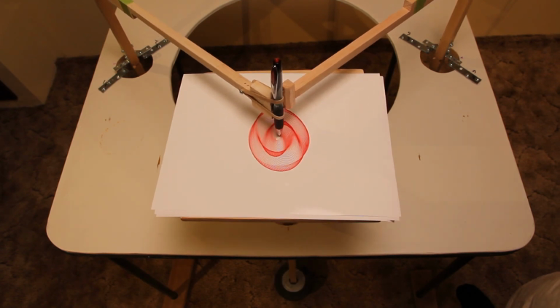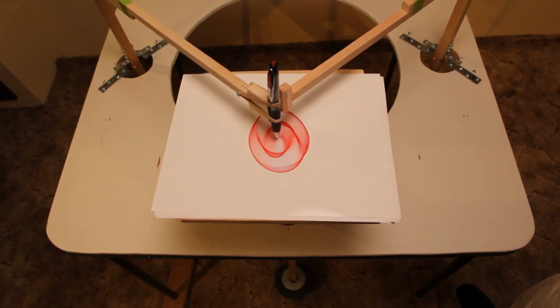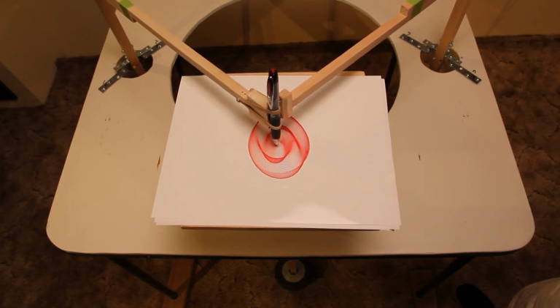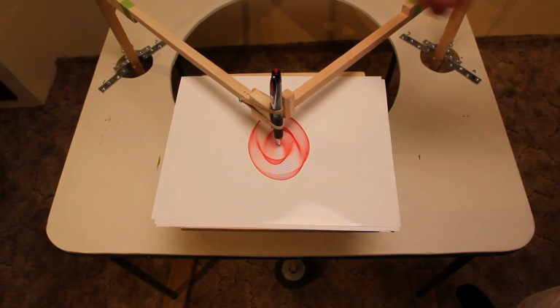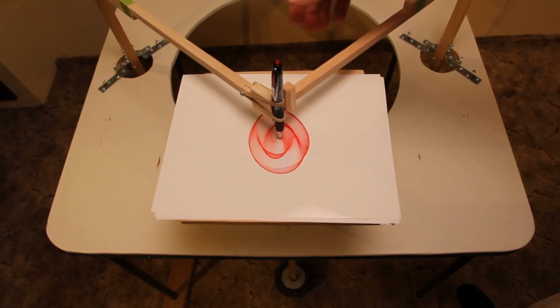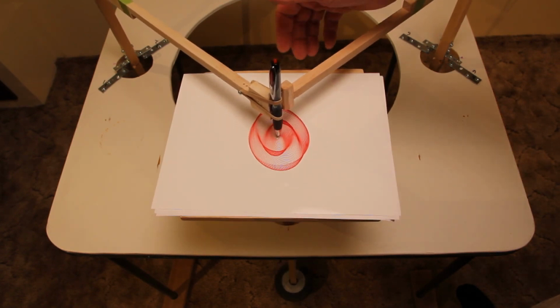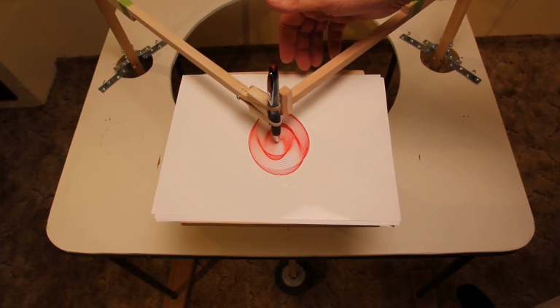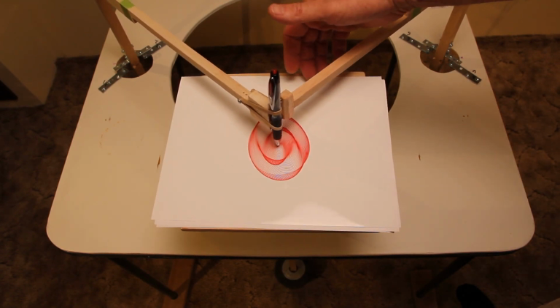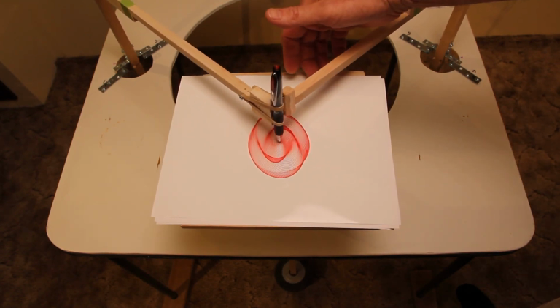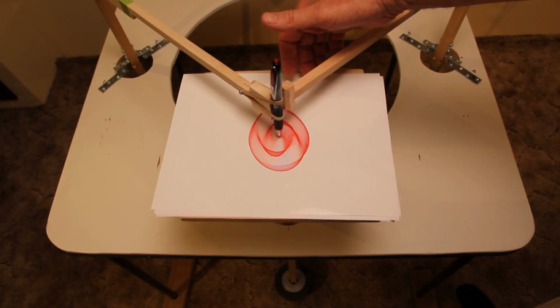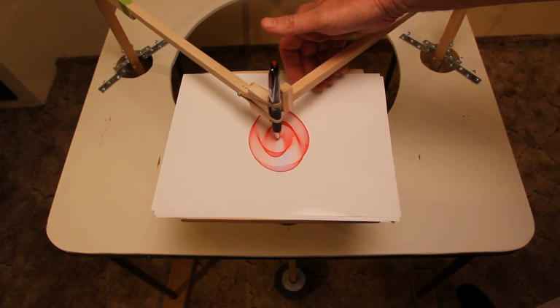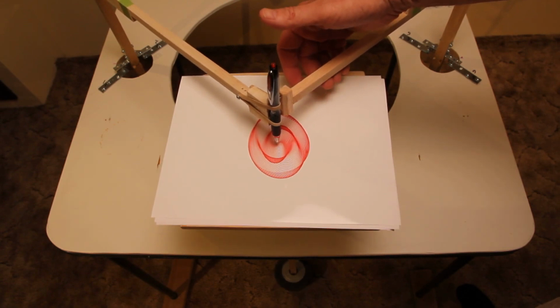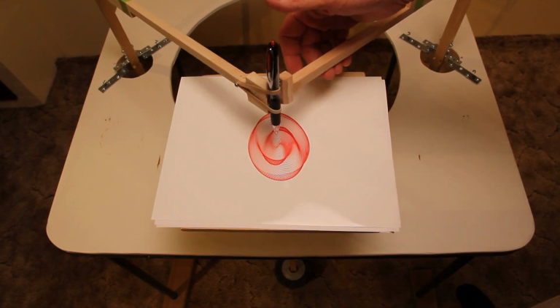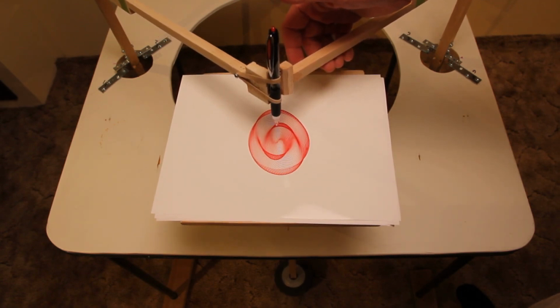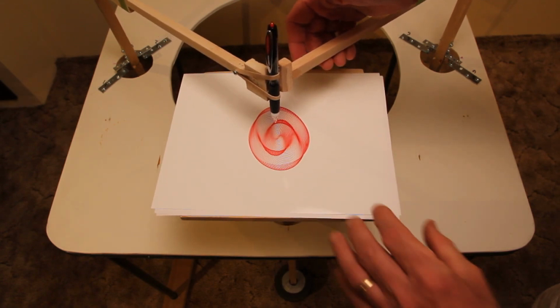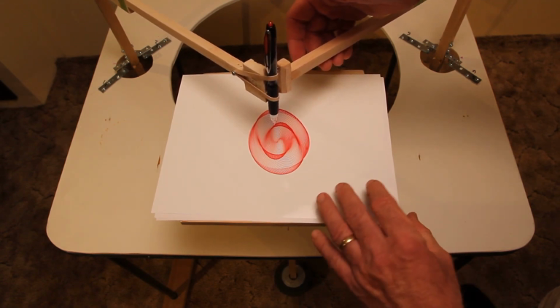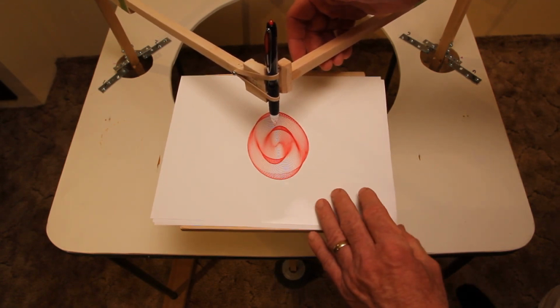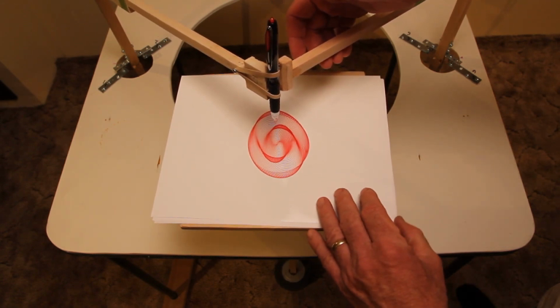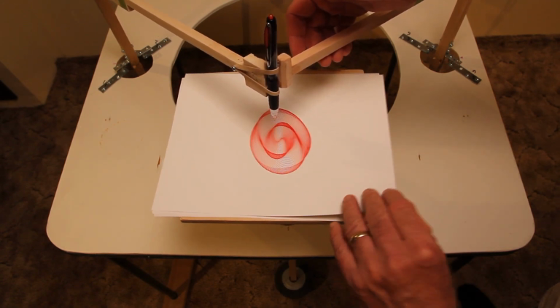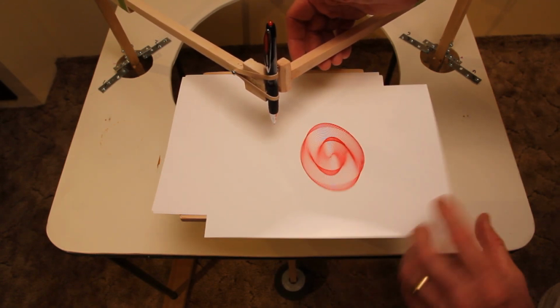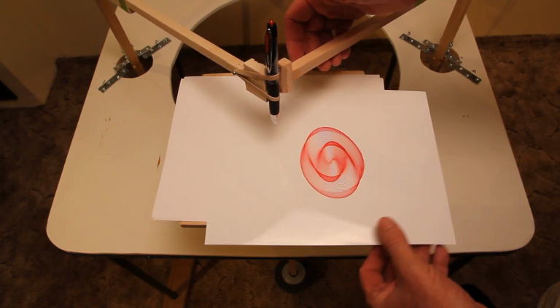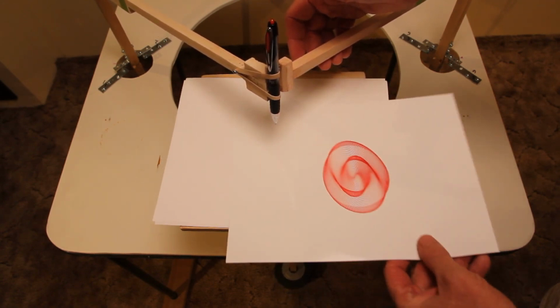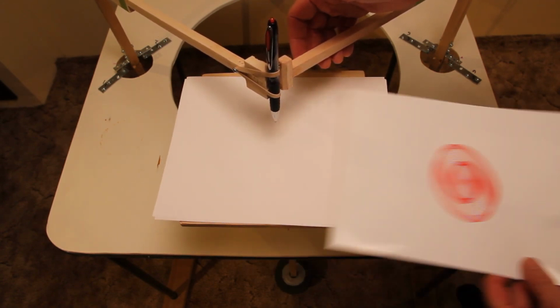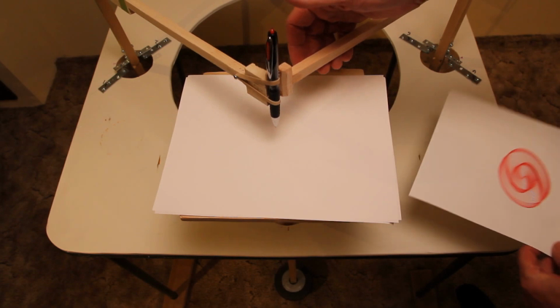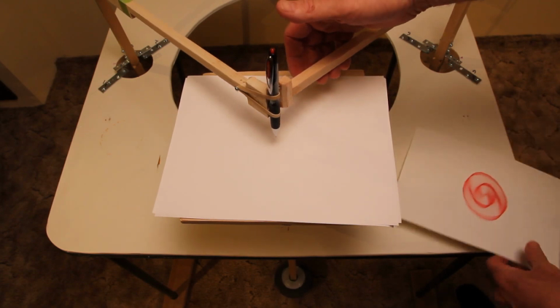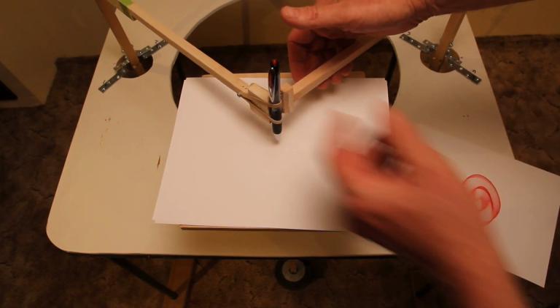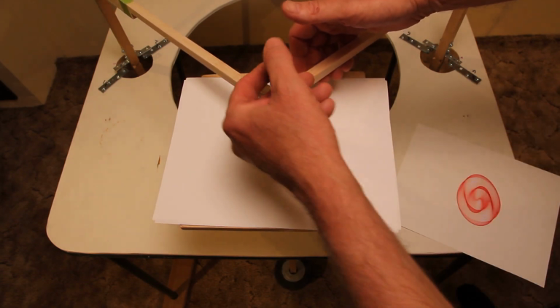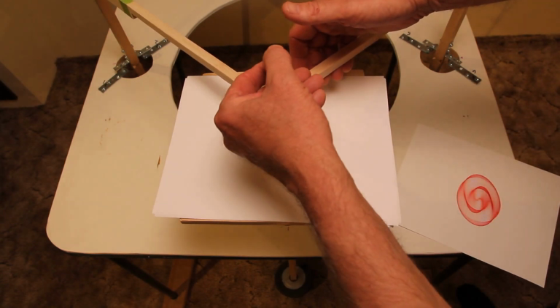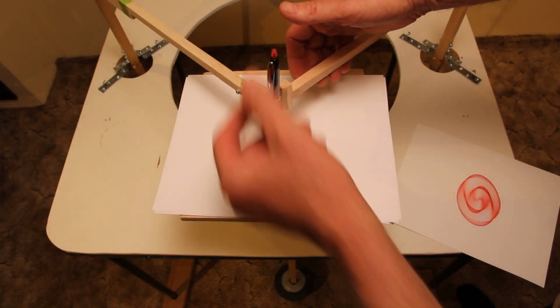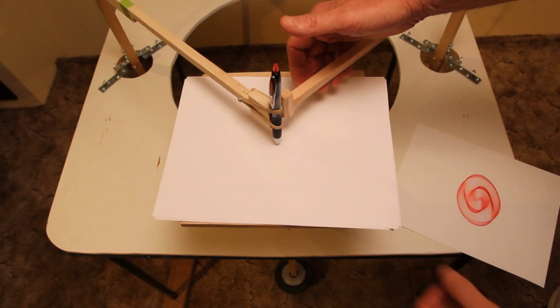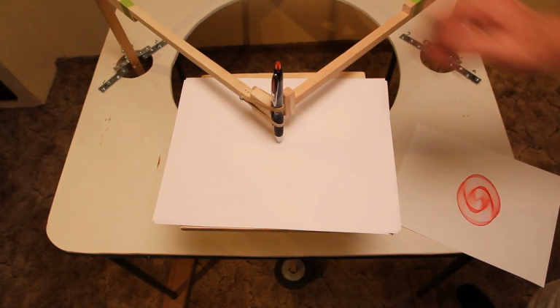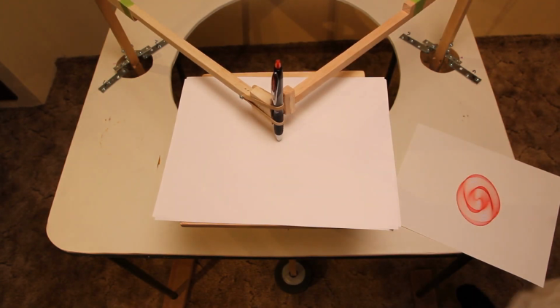When you're ready to stop the image, lift the arms and remove the drawing, and you're done.